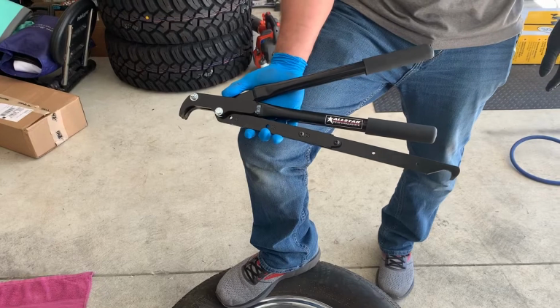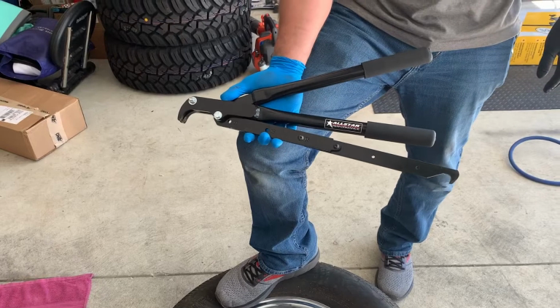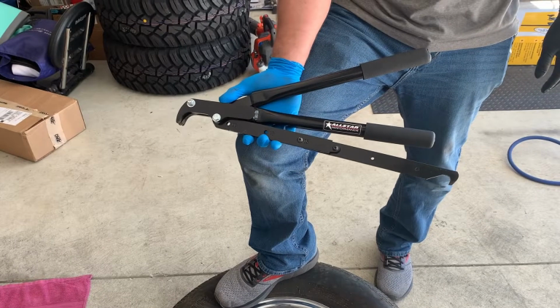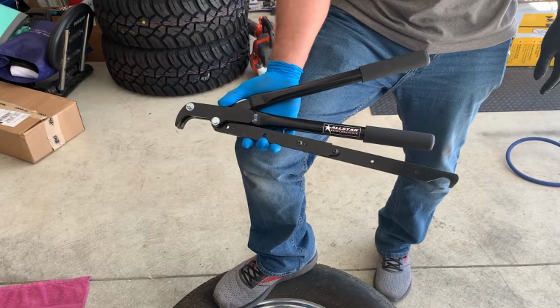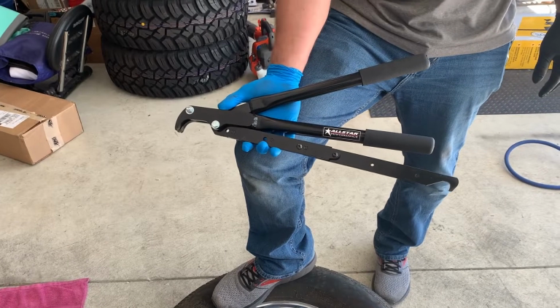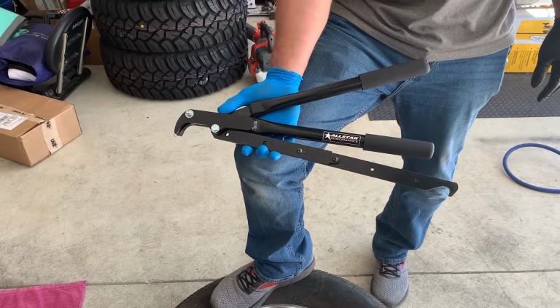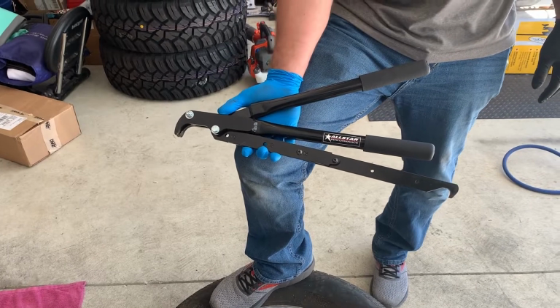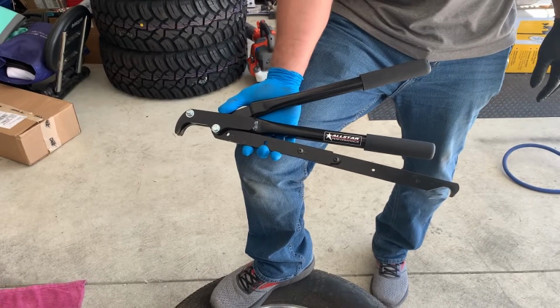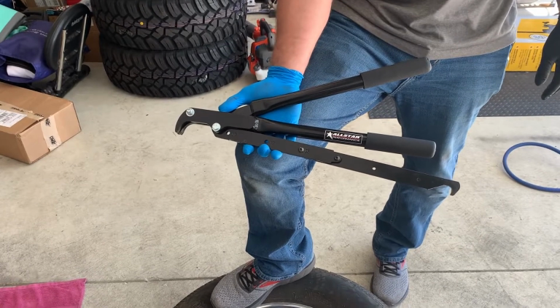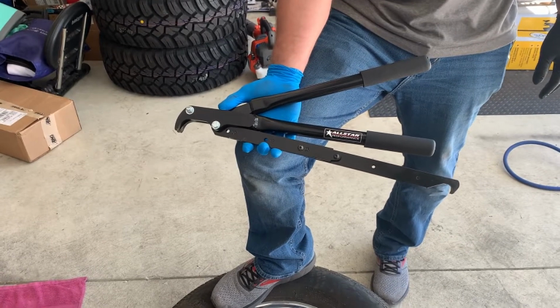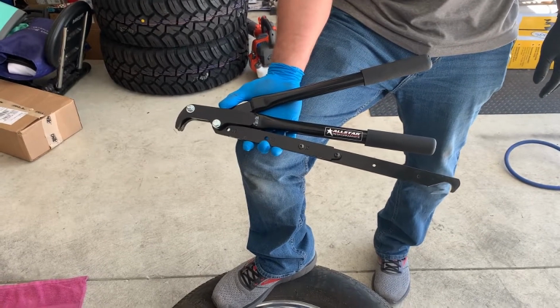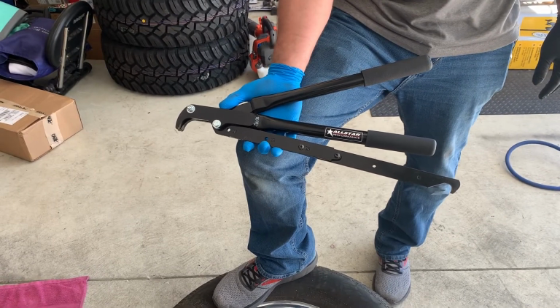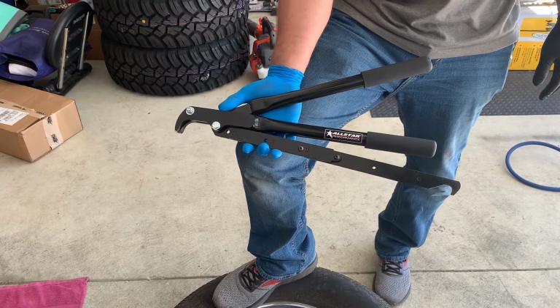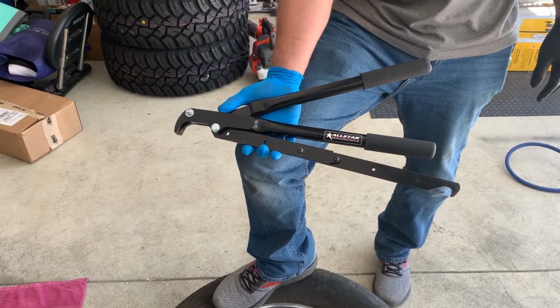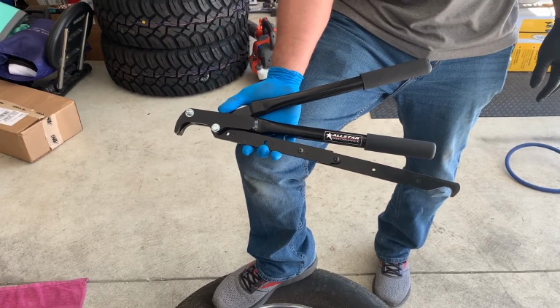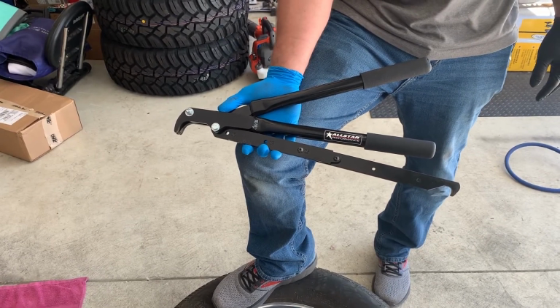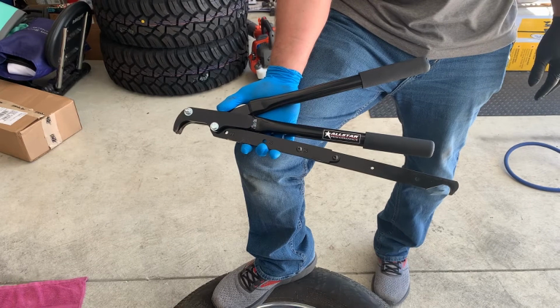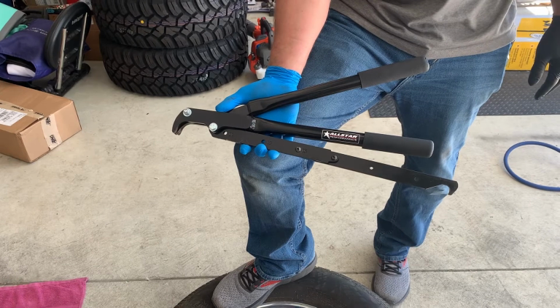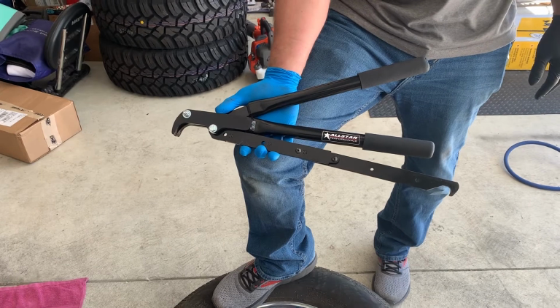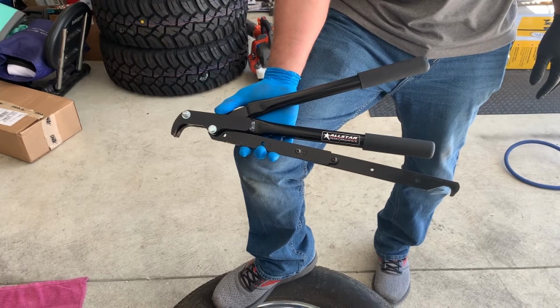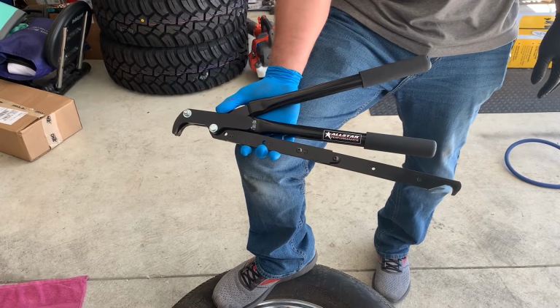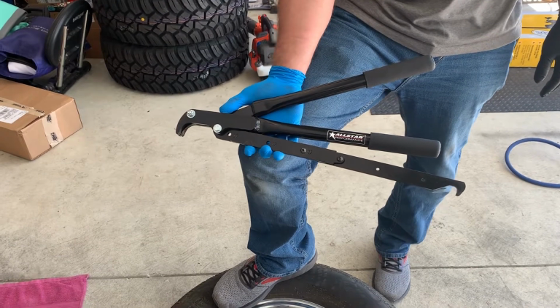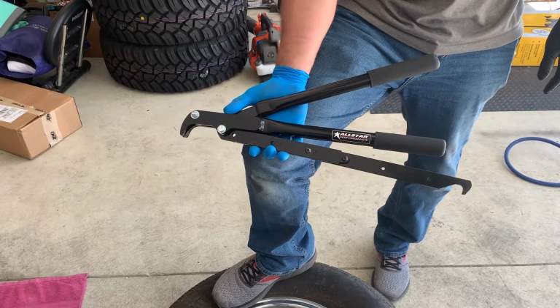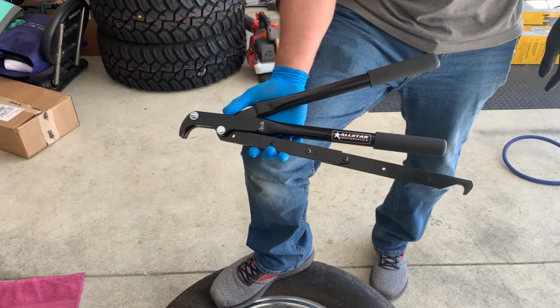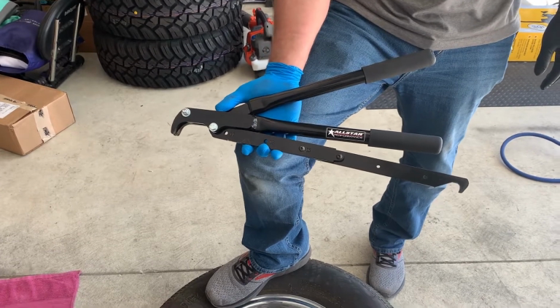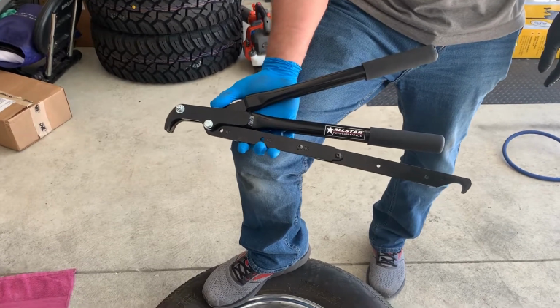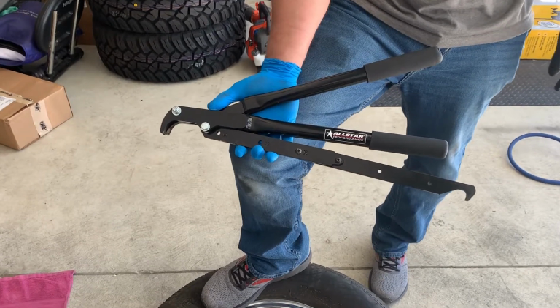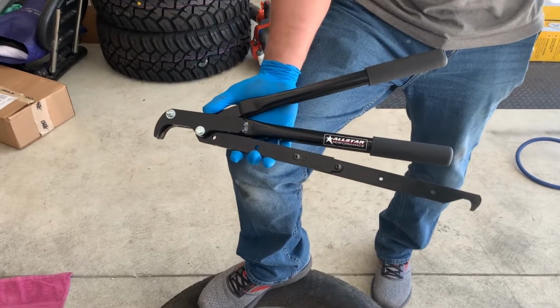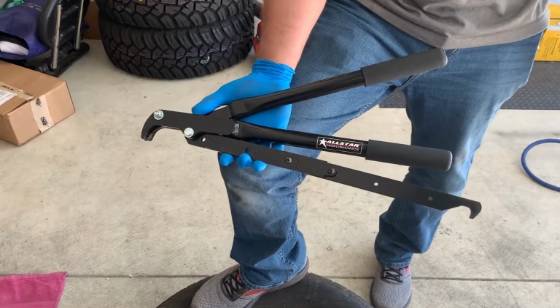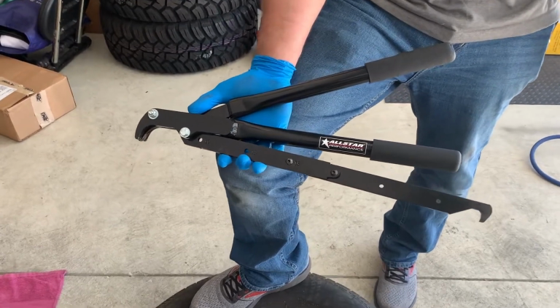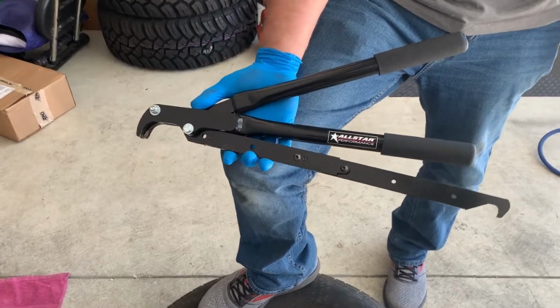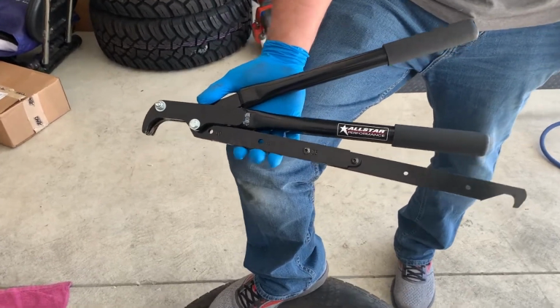All-star bead breaker, guys. So there's pain-in-the-butt tires, but you don't want to take your tires off too cheaply, like a bunch of southern rednecks.